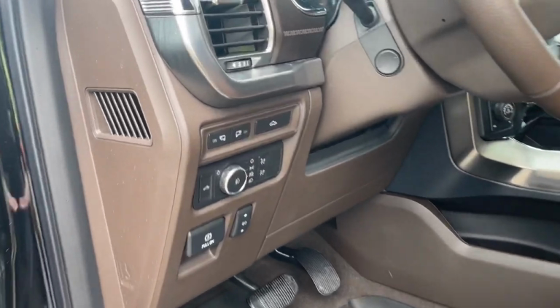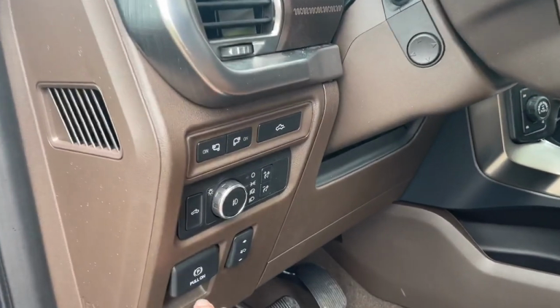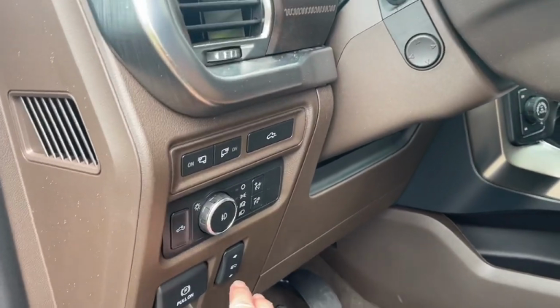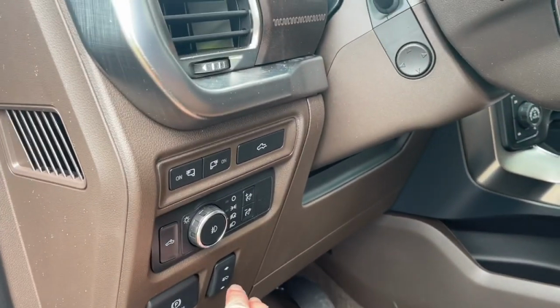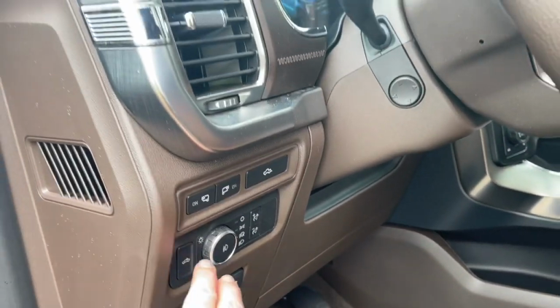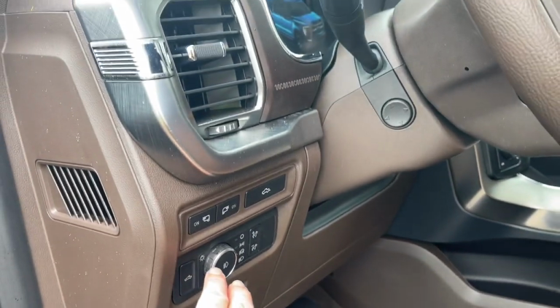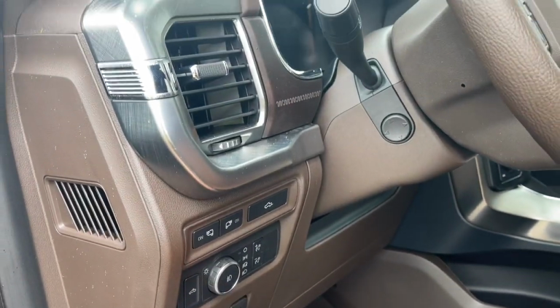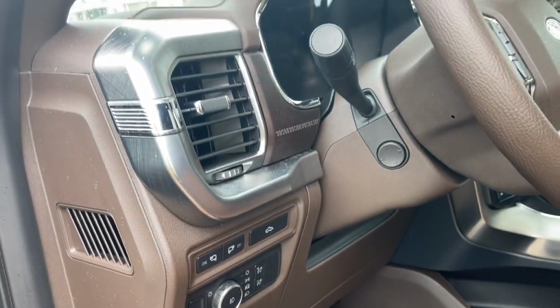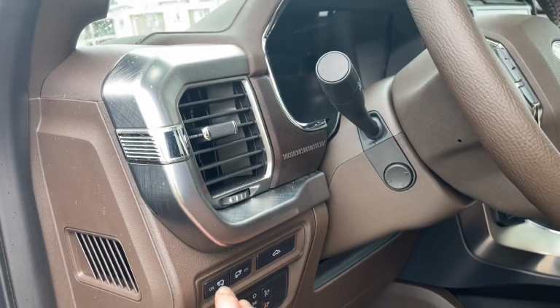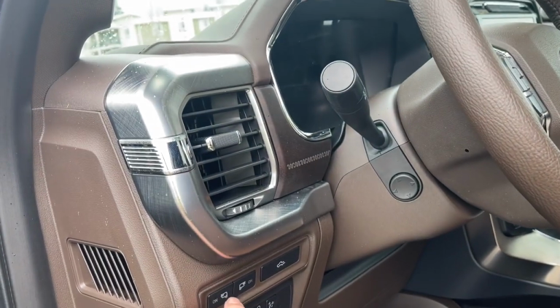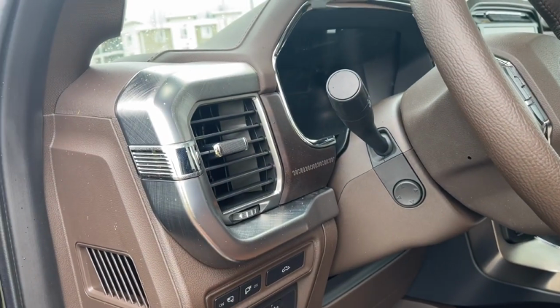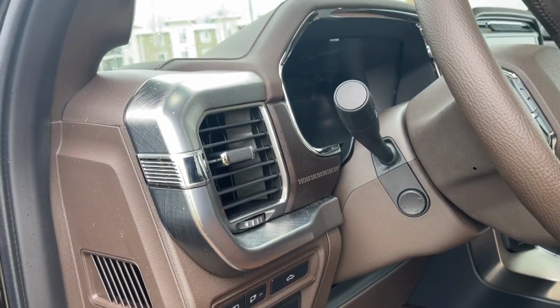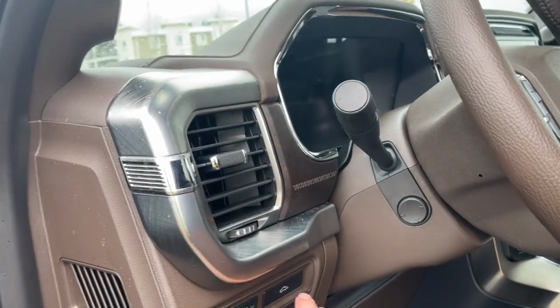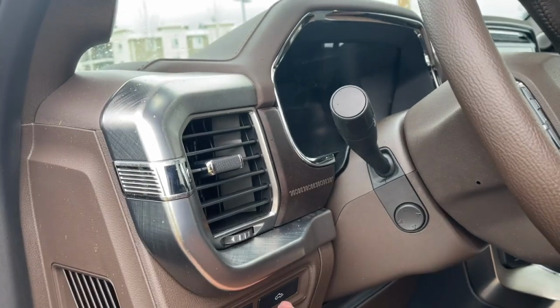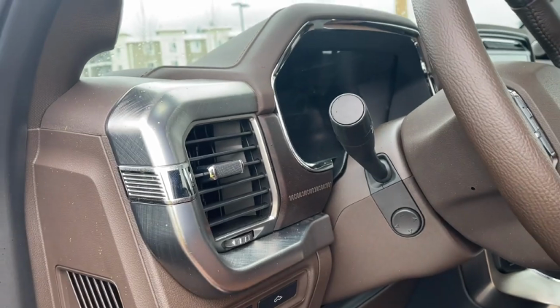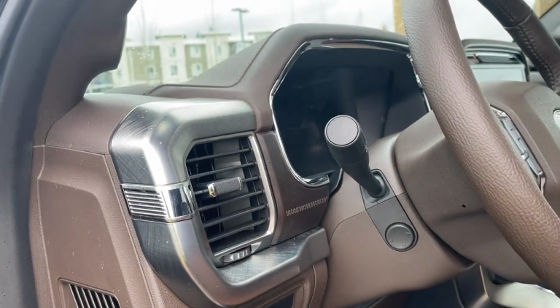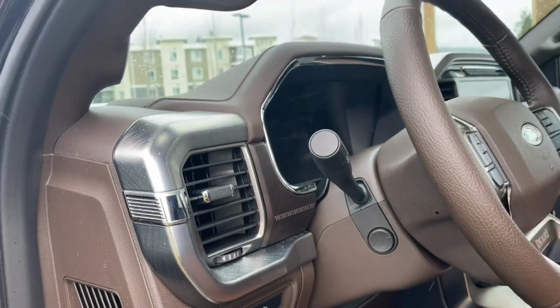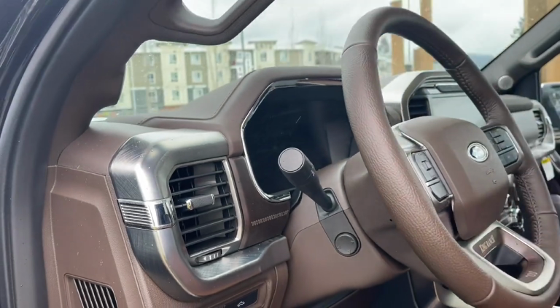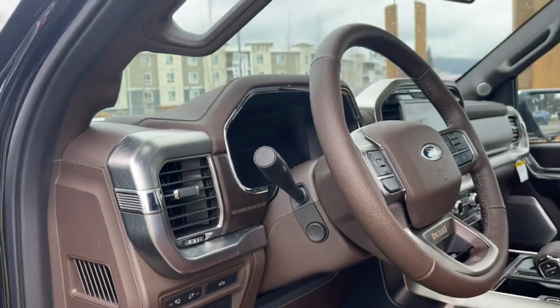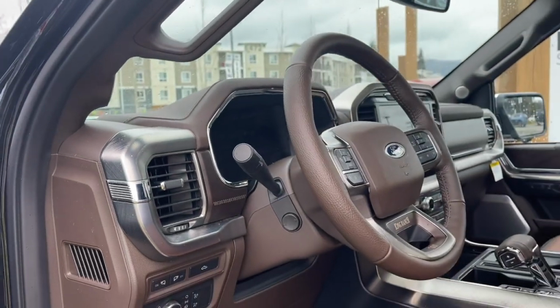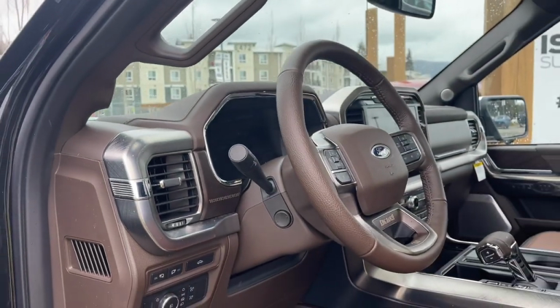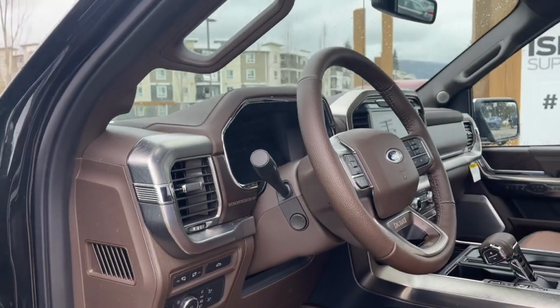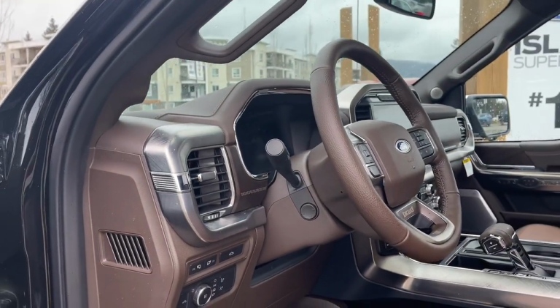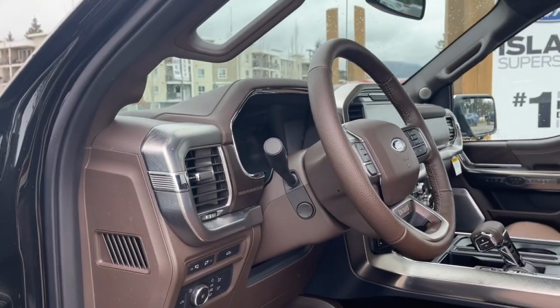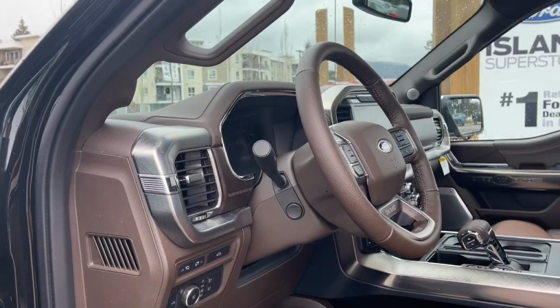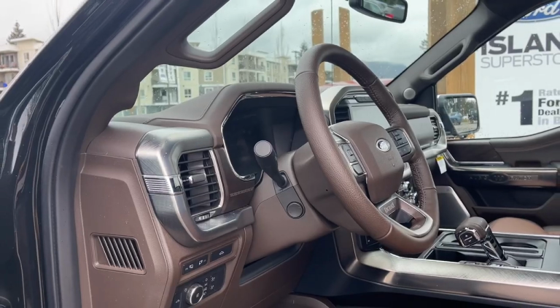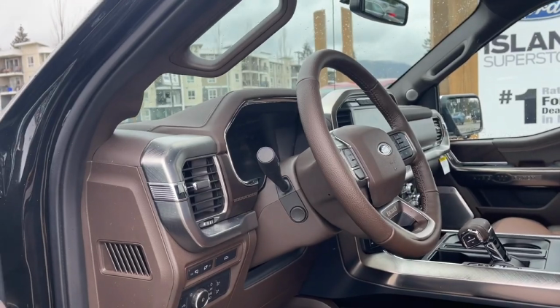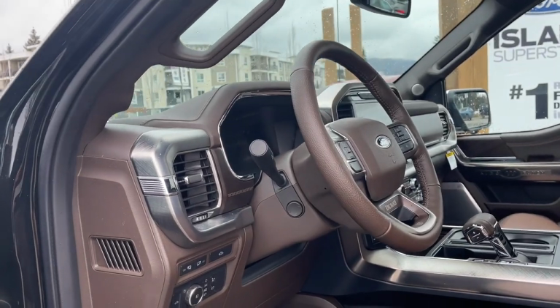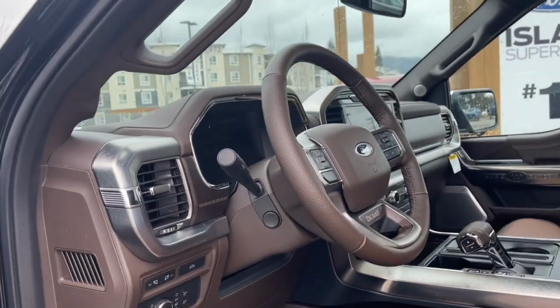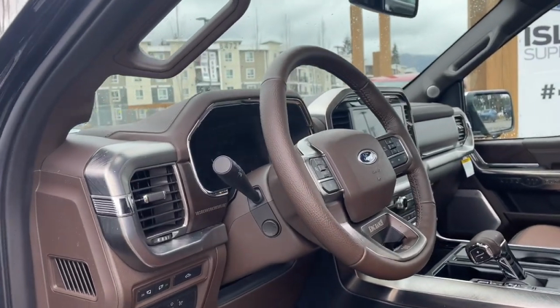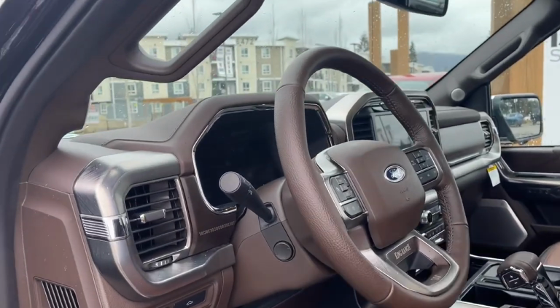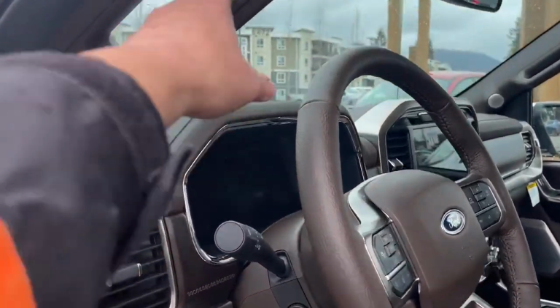Your electronic parking brake, power pedals, lighting controls, your spotlights — LED spotlights — and tailgate release because it's a power tailgate. You have power tilt and telescoping steering wheel and a power deployed running board as well as a grab handle.